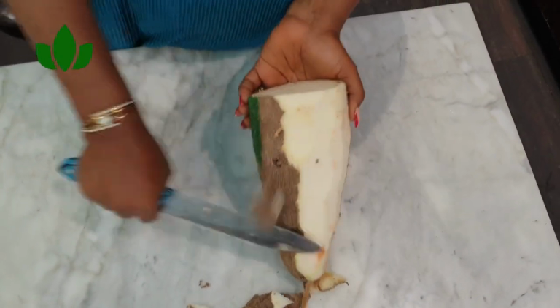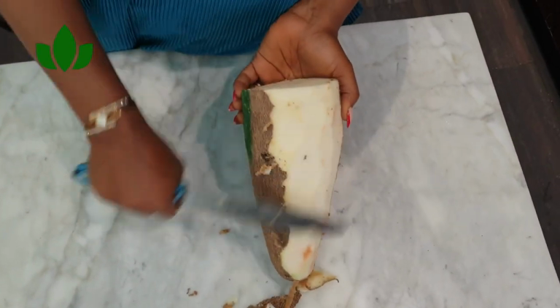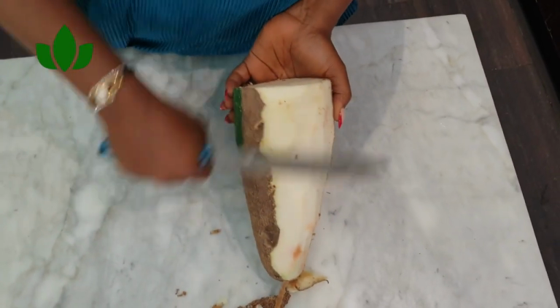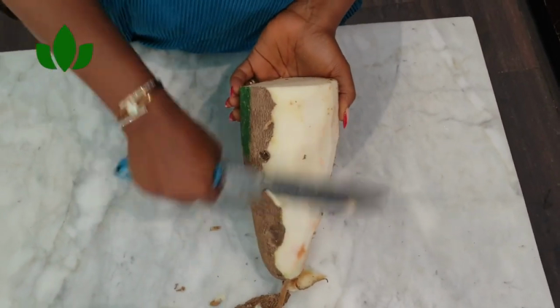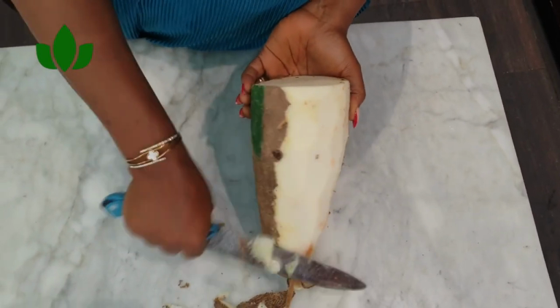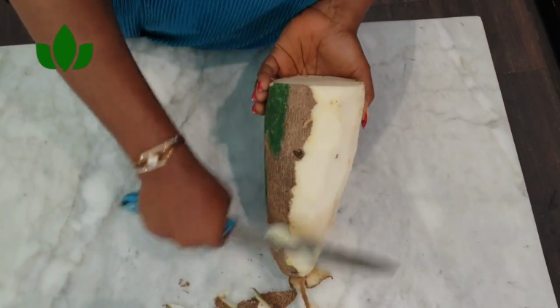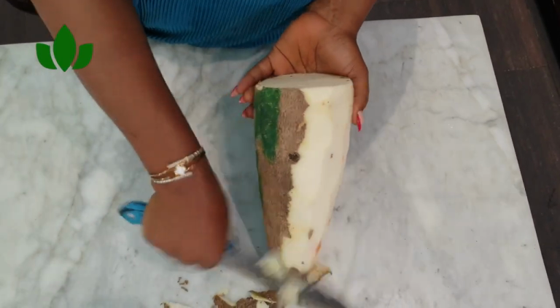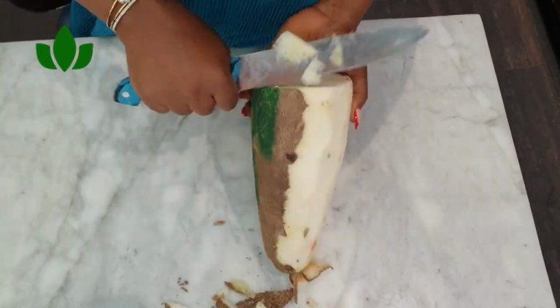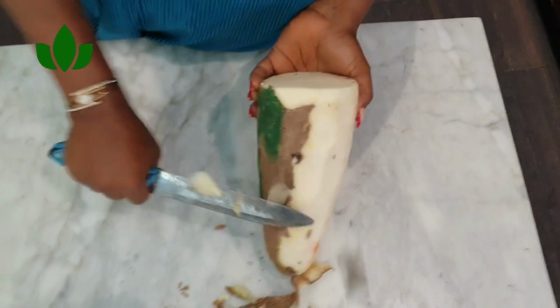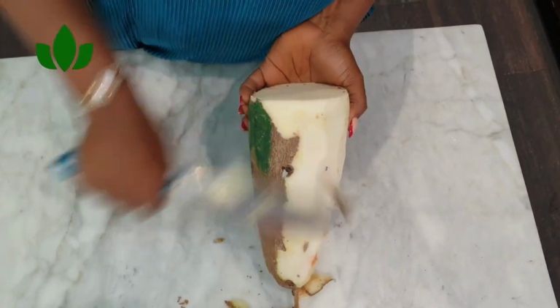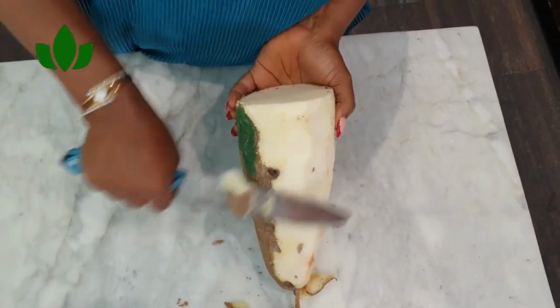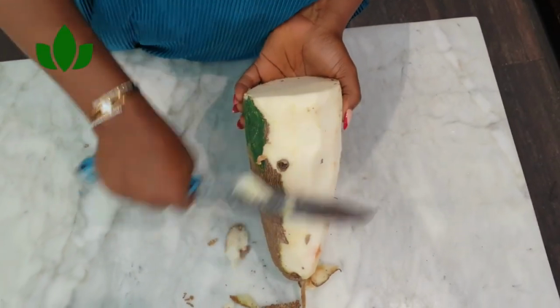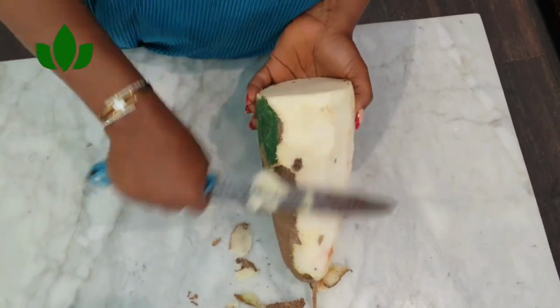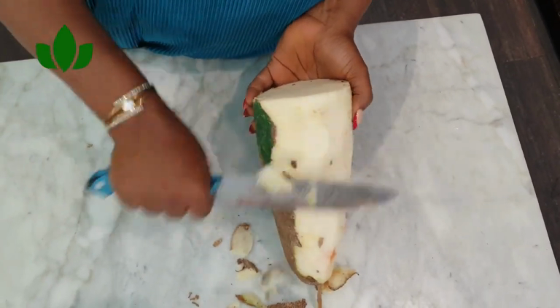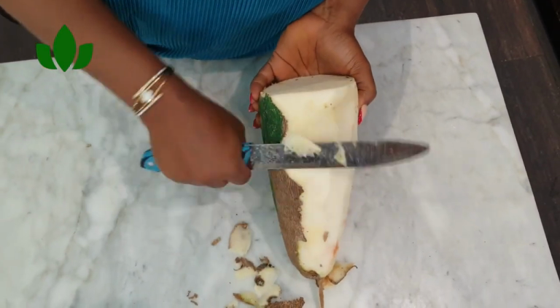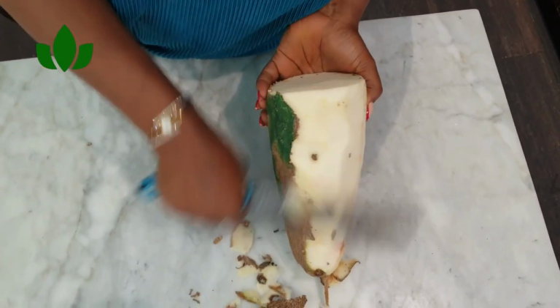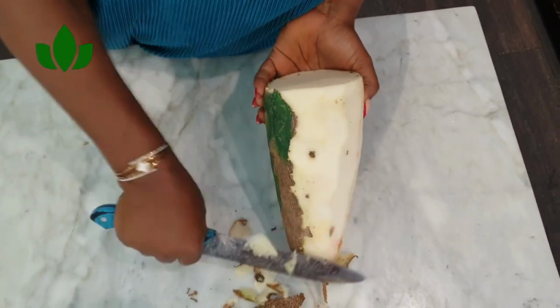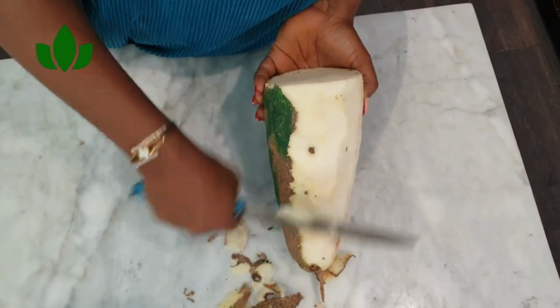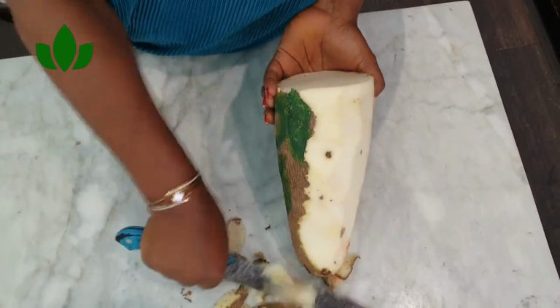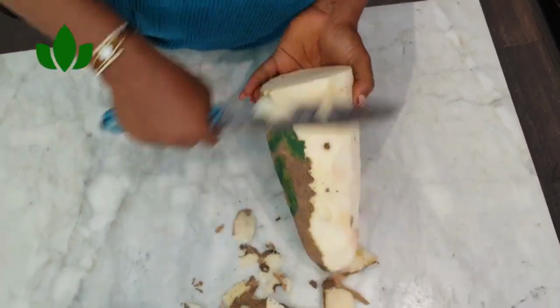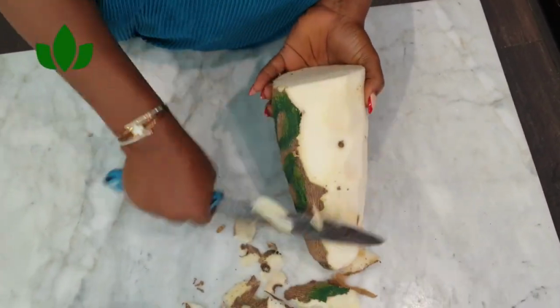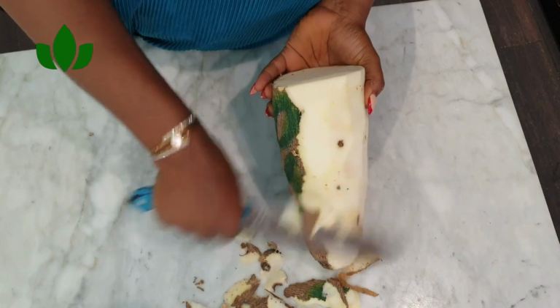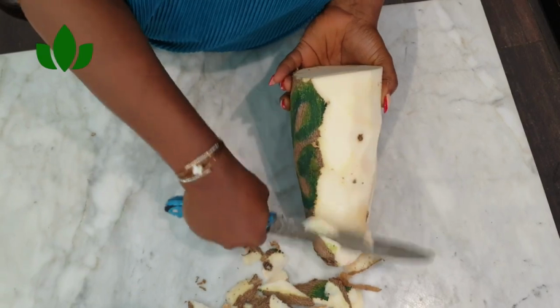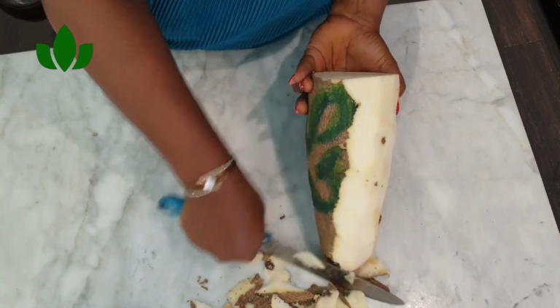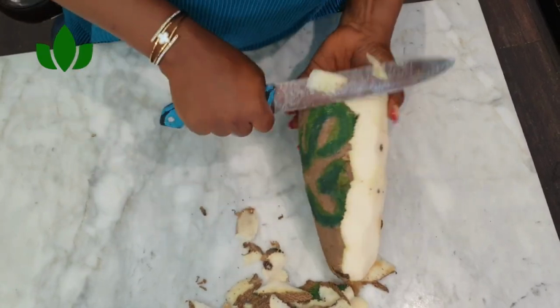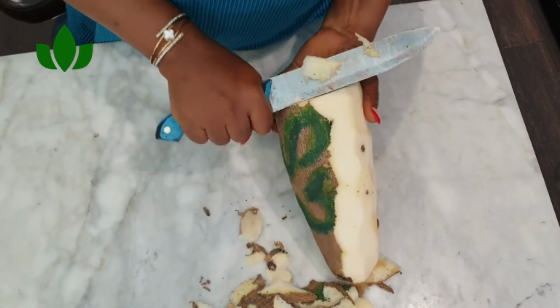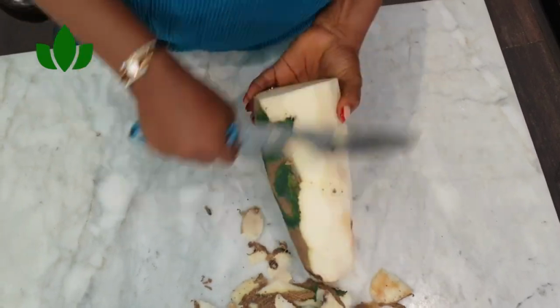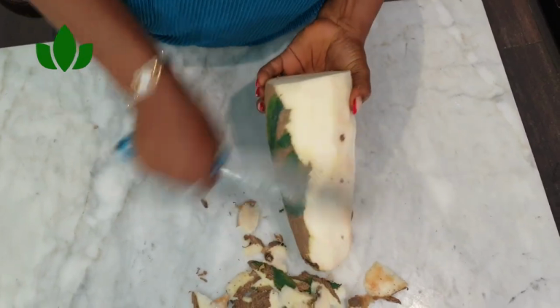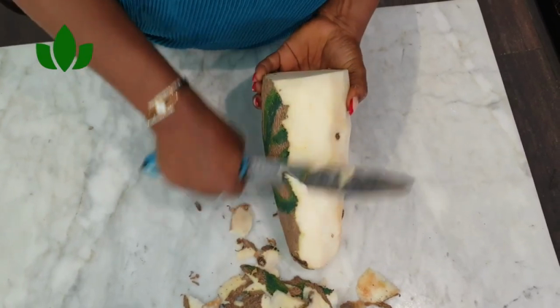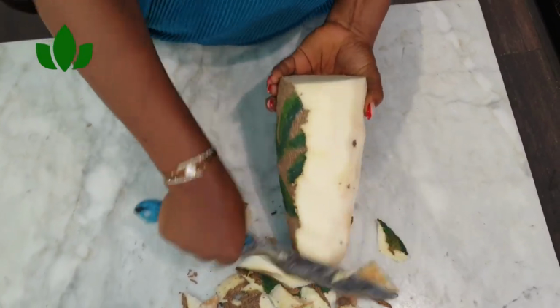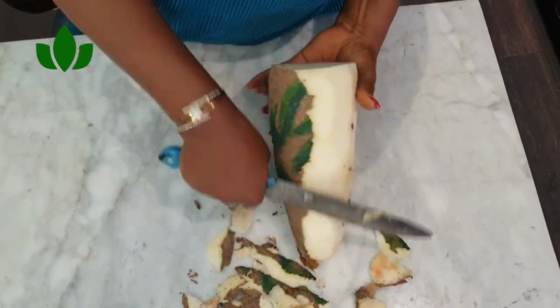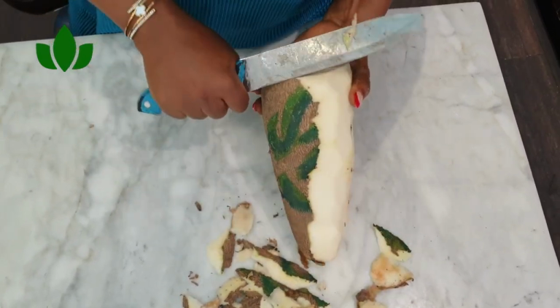If you have not liked or subscribed, please do that now. Now the second technique is the freezing style. I'm going to share with you how to freeze yam for ordinary boiled yam and also for fried yam or air-fried yam.